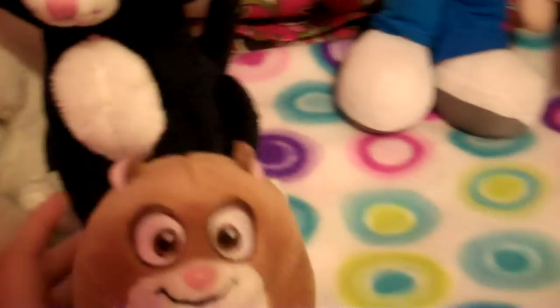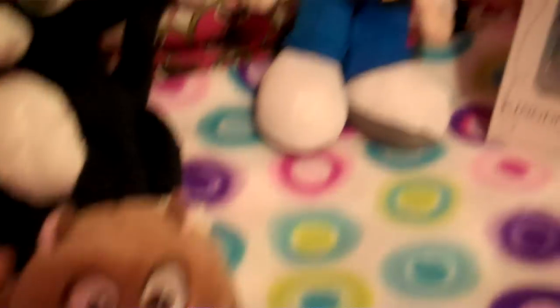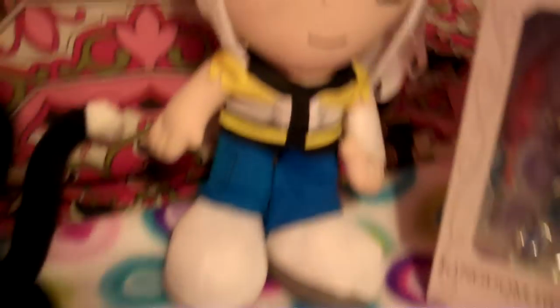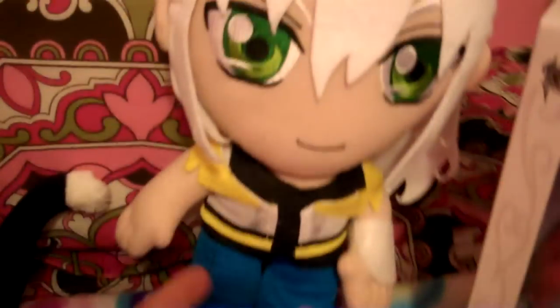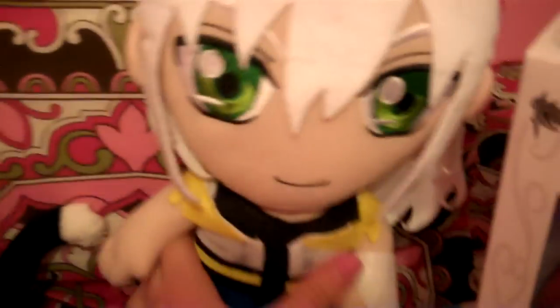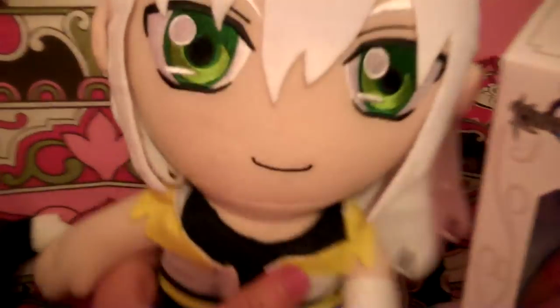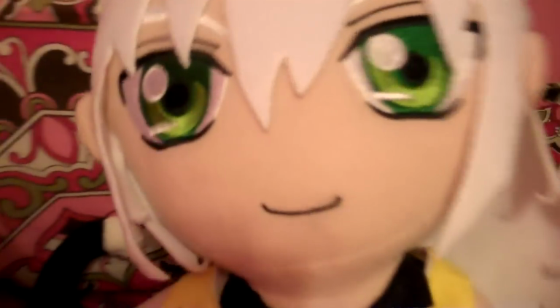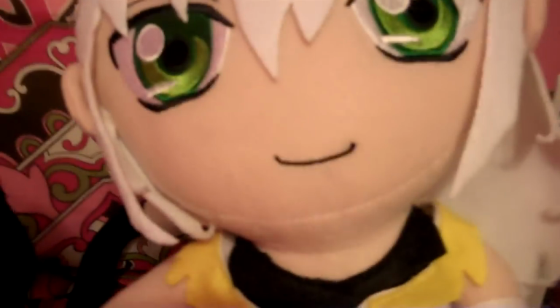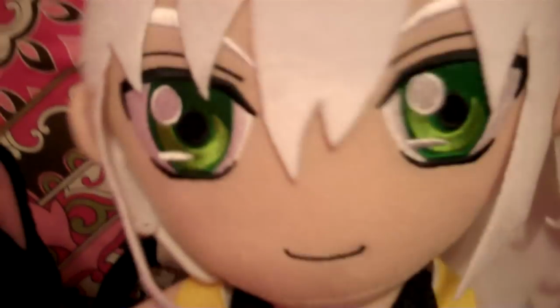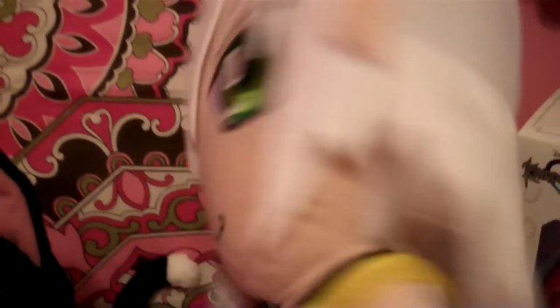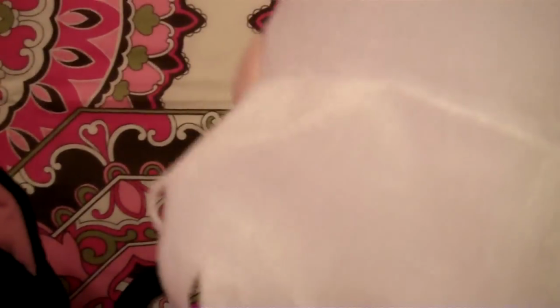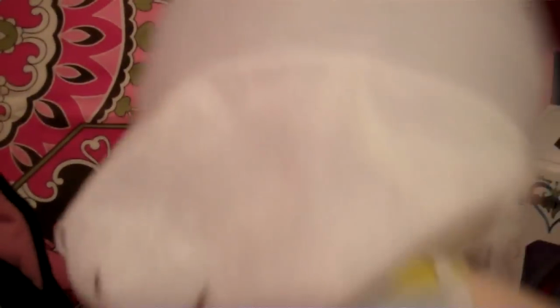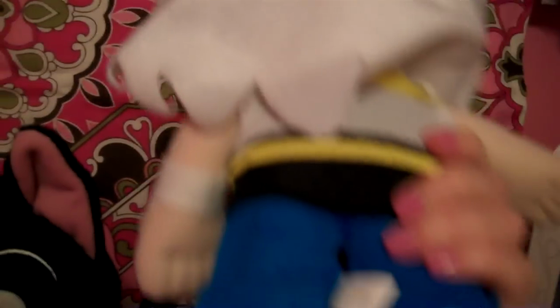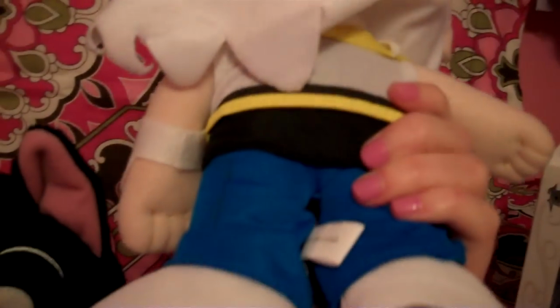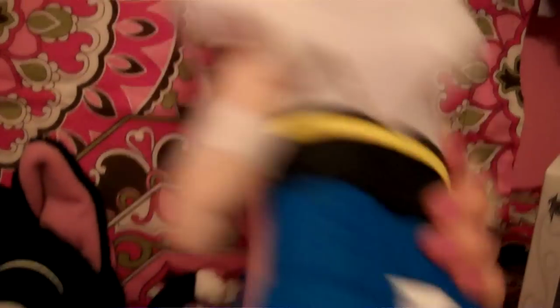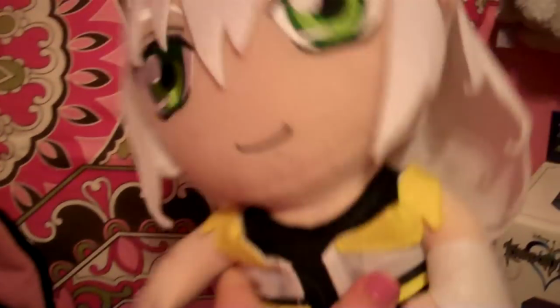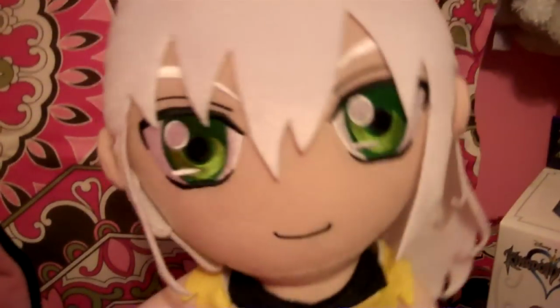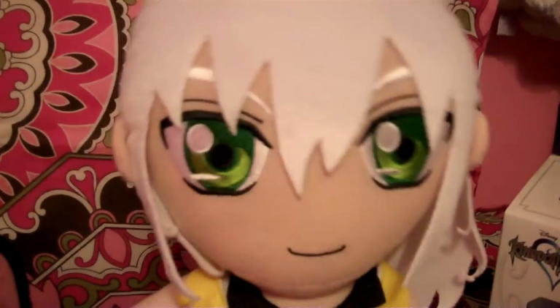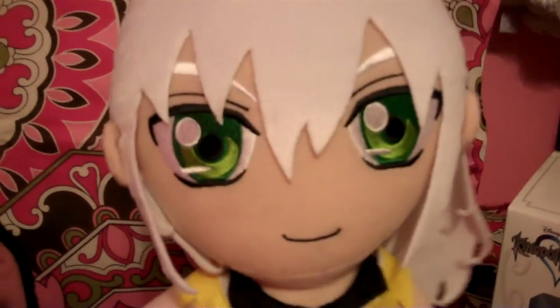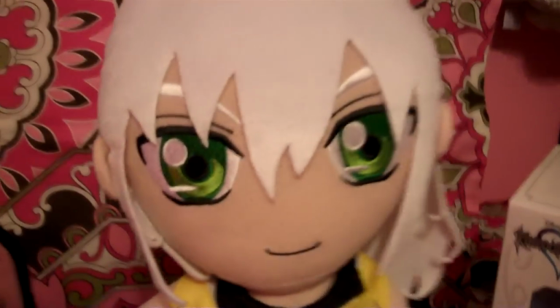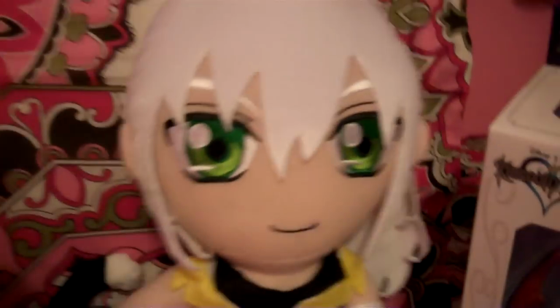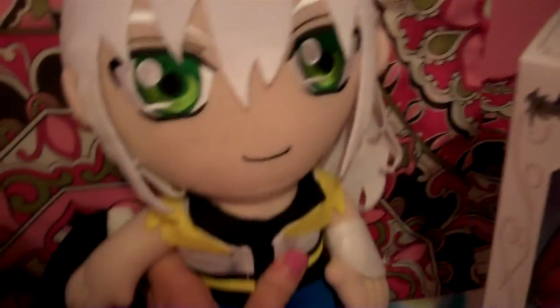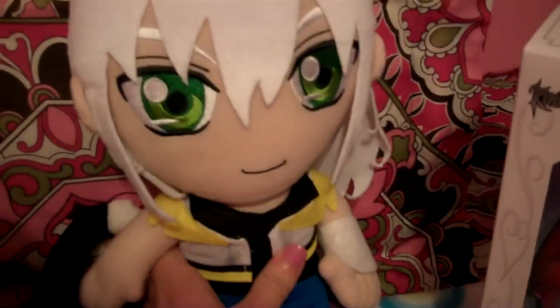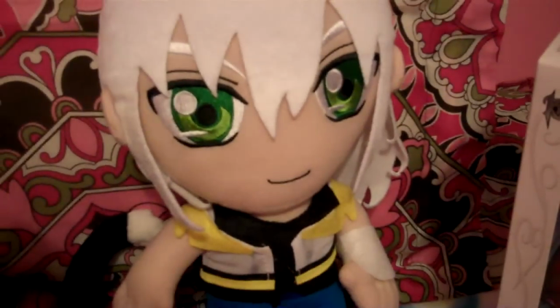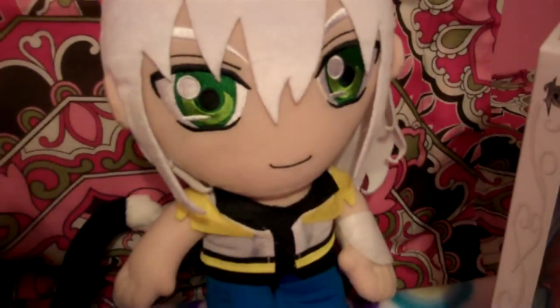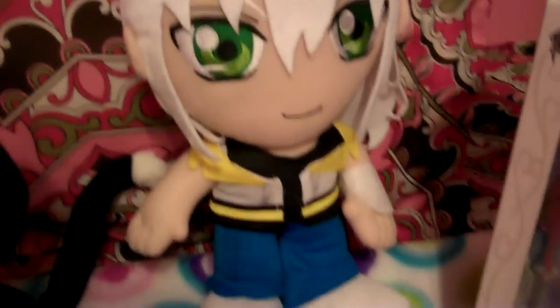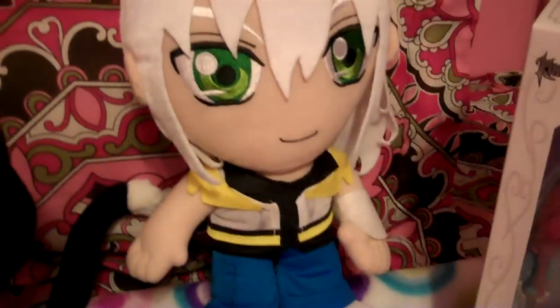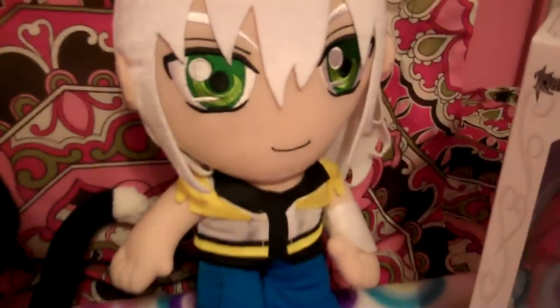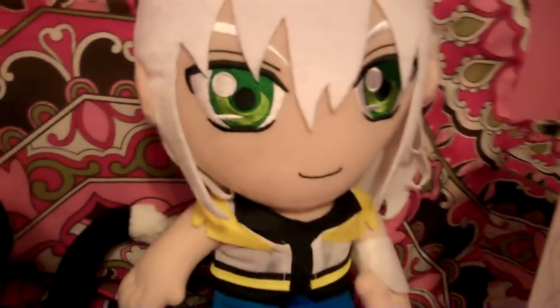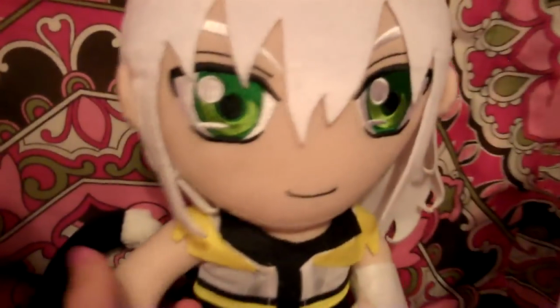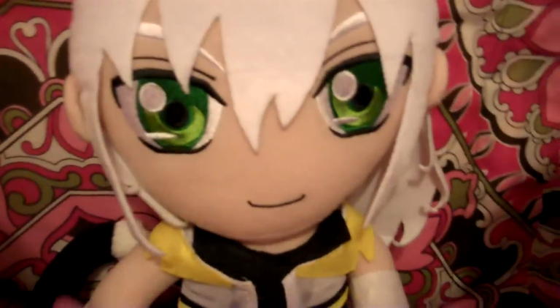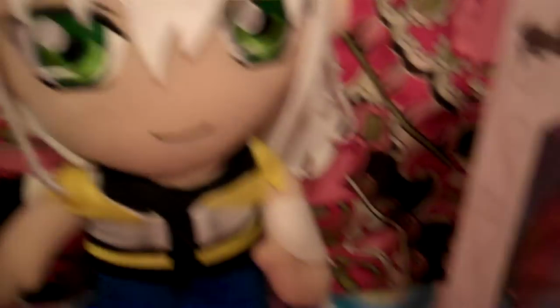And then Riku Plush! Oh my gosh, I've always wanted one of these. He is my favorite Kingdom Hearts character.